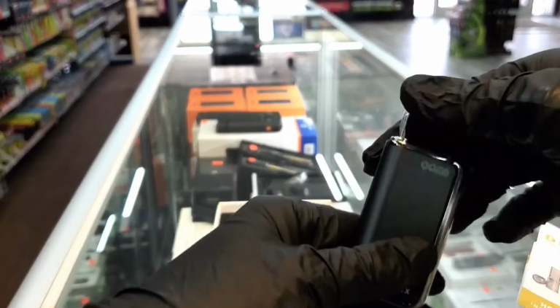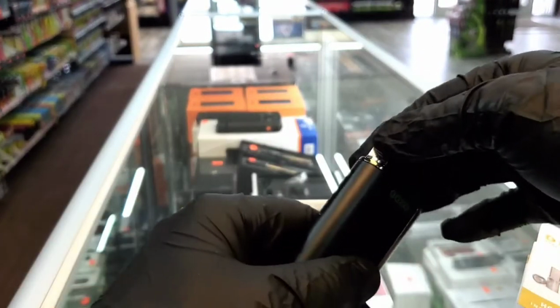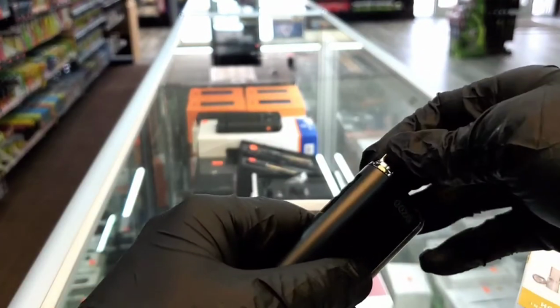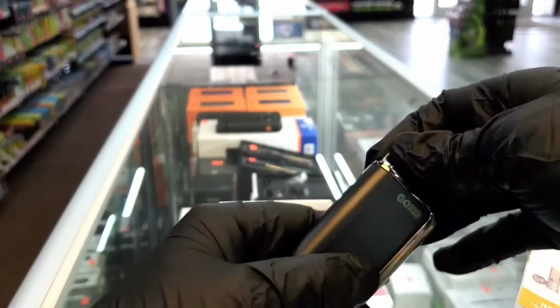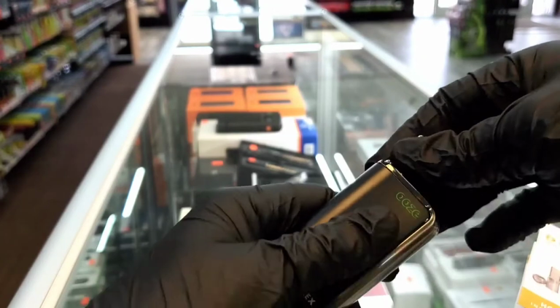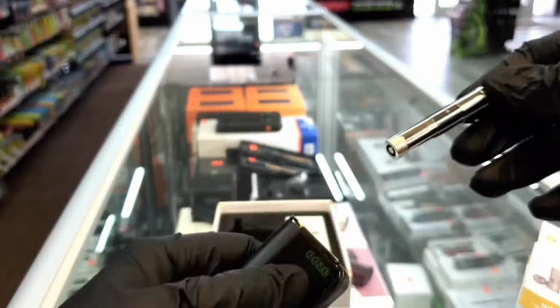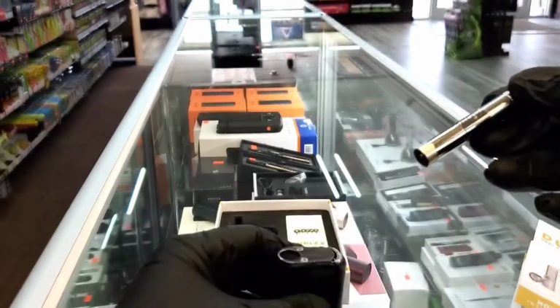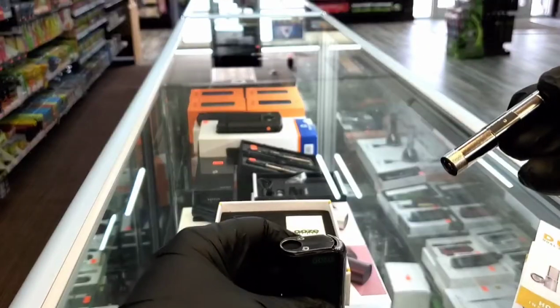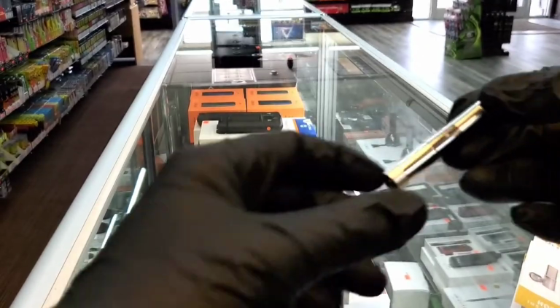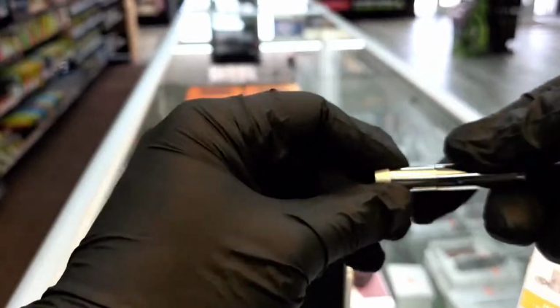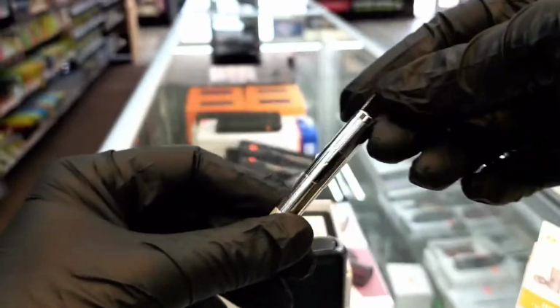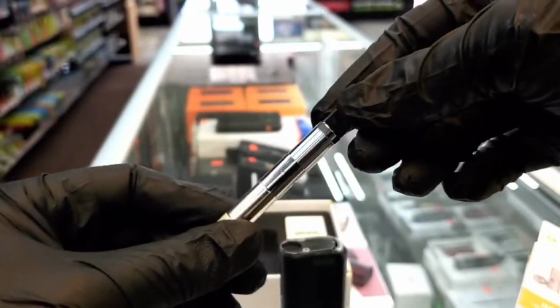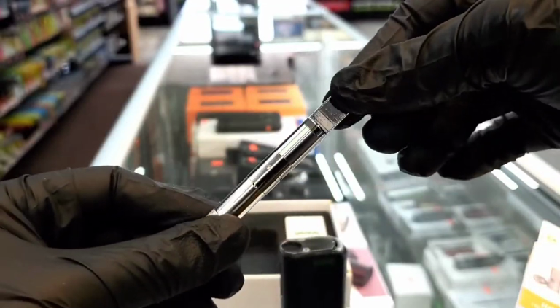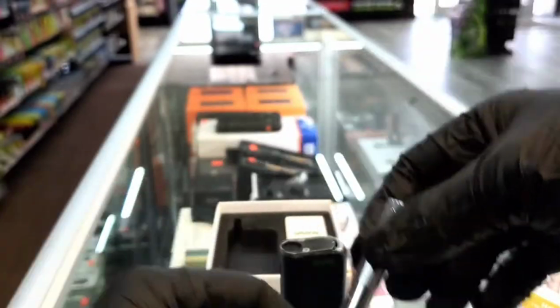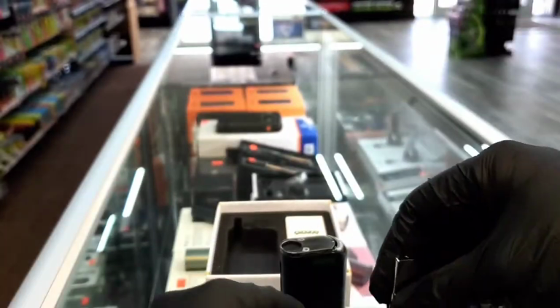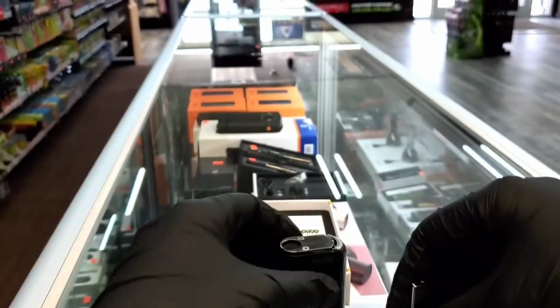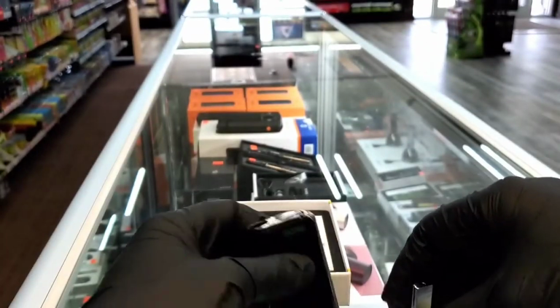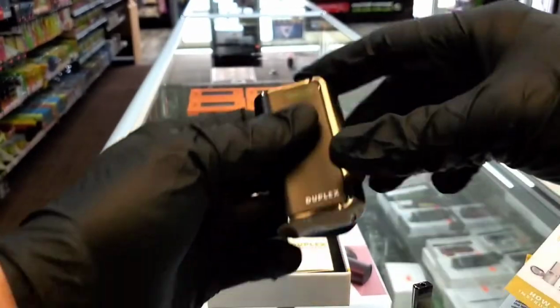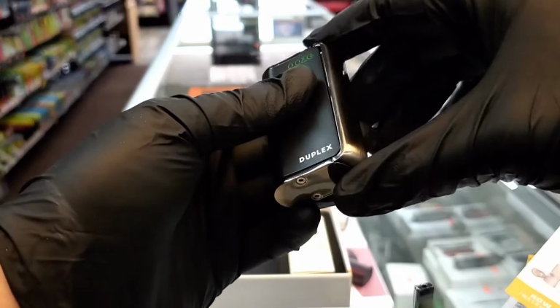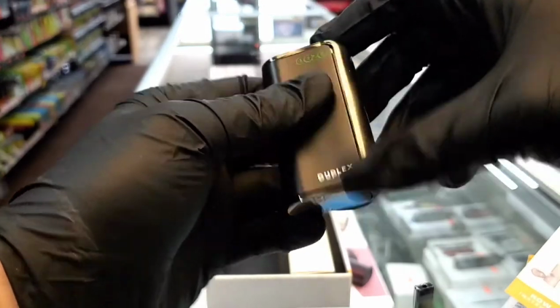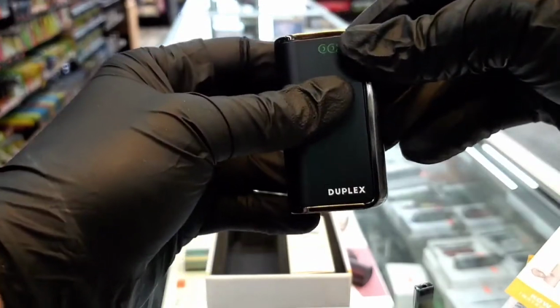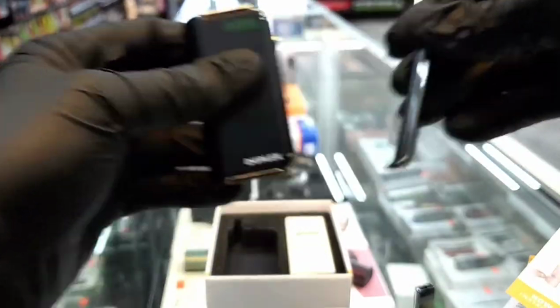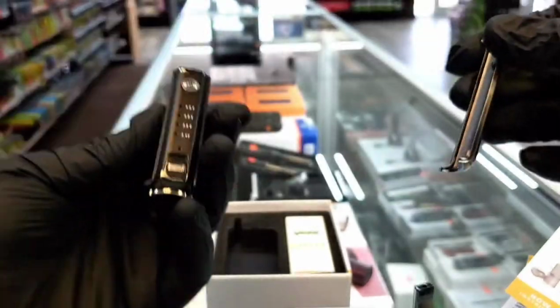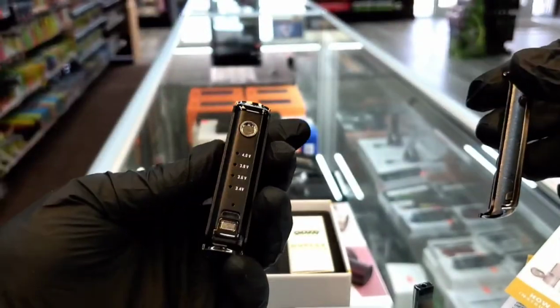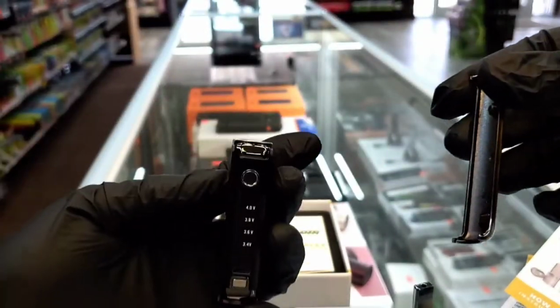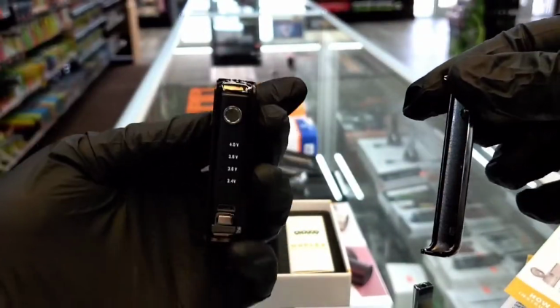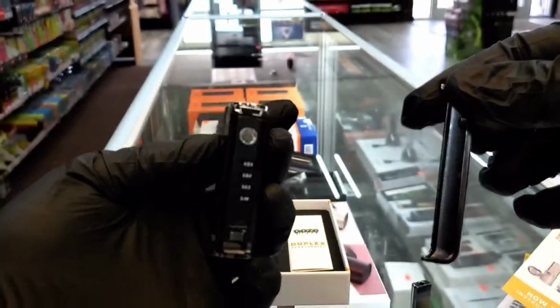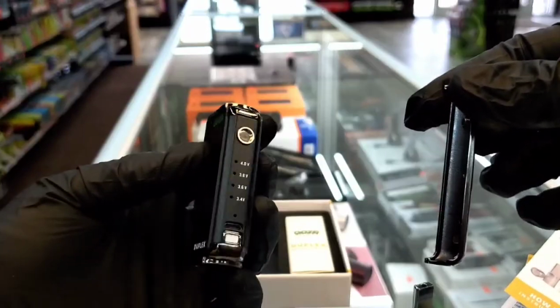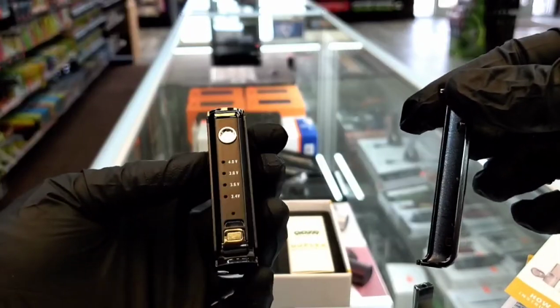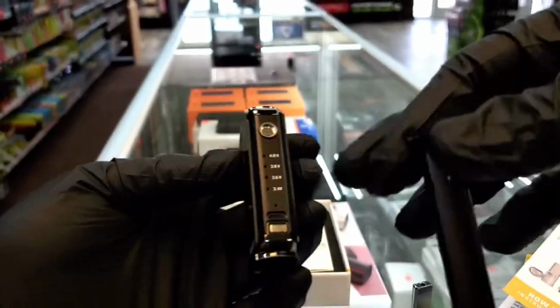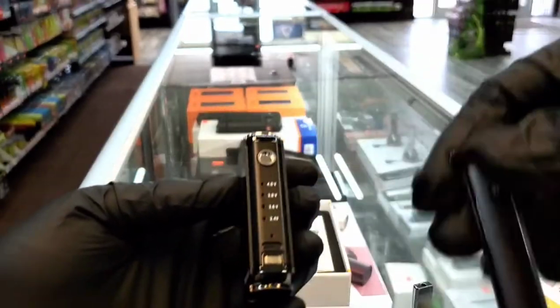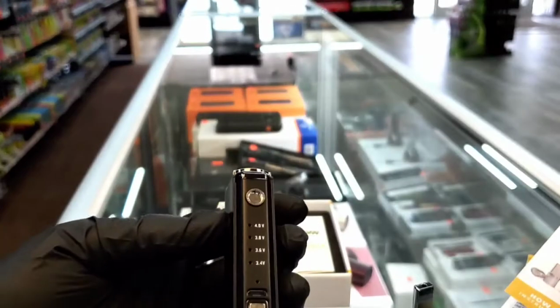With this, you're going to get two different kinds of tanks. So you have this first tank right here, and this piece also comes off. A little magnet piece shows you exactly what settings and everything are.